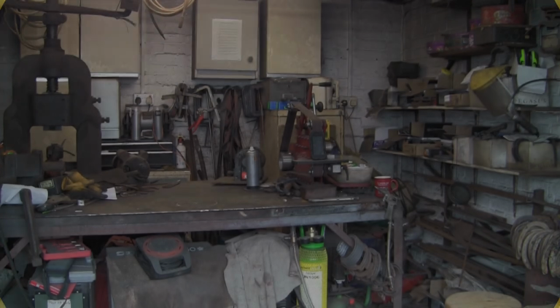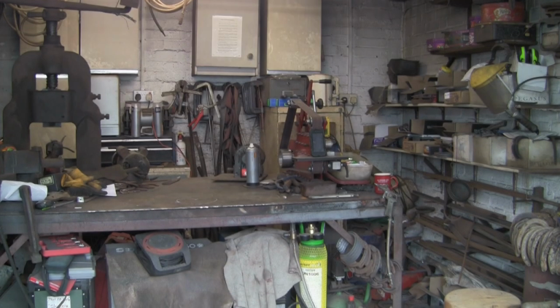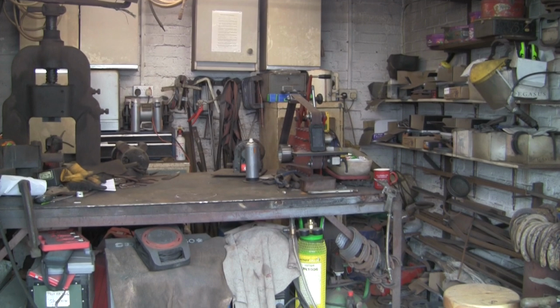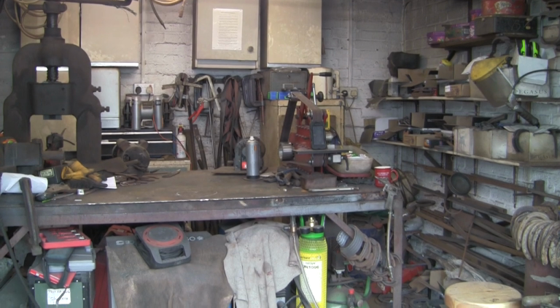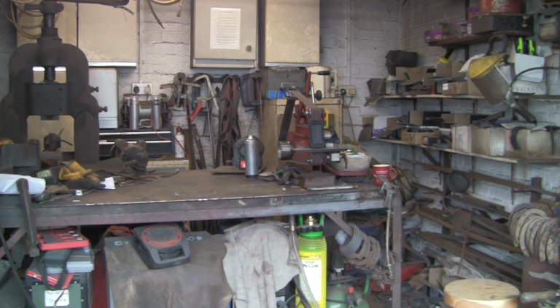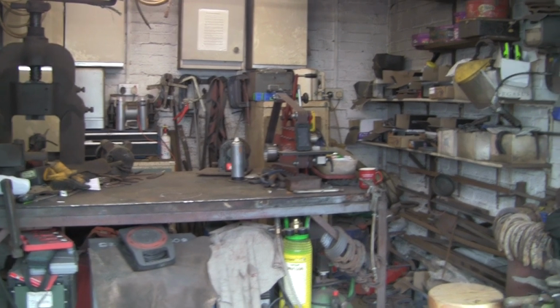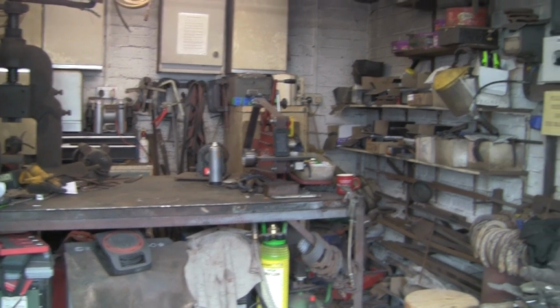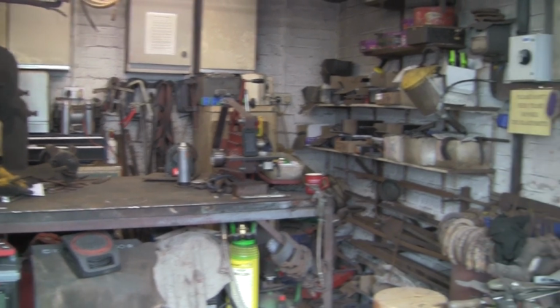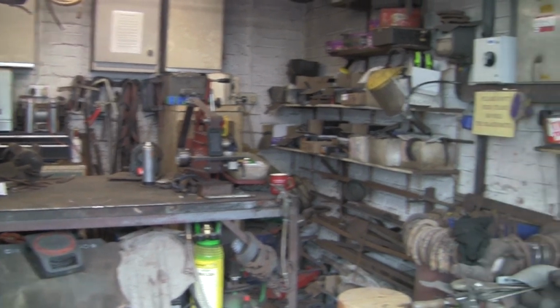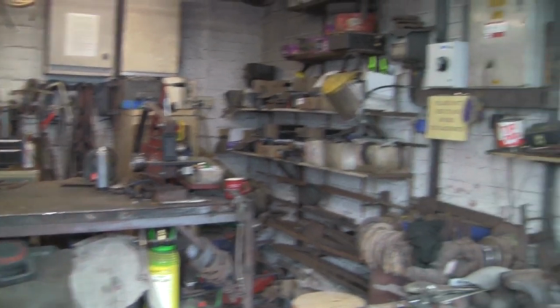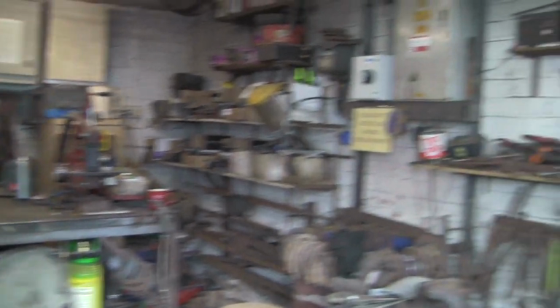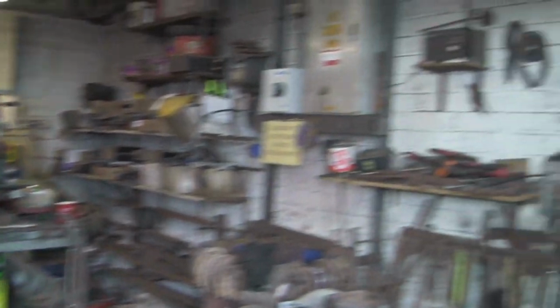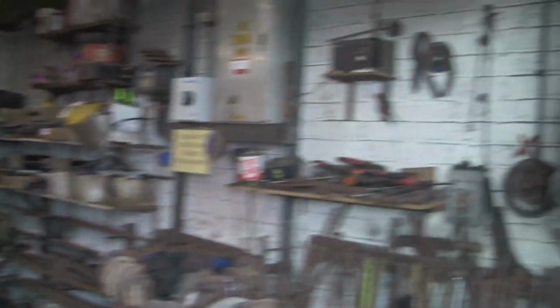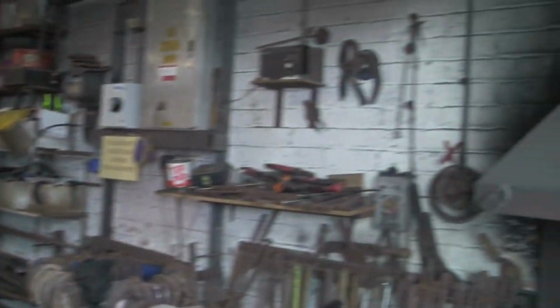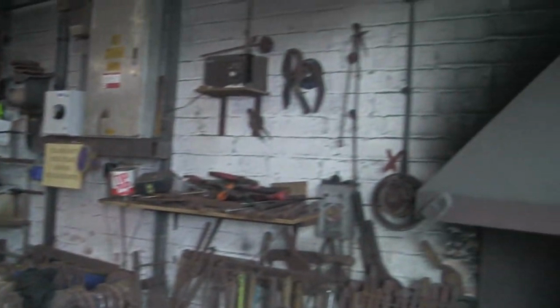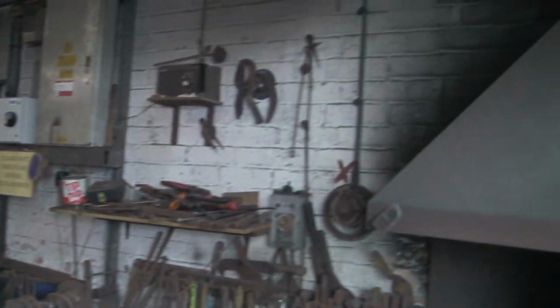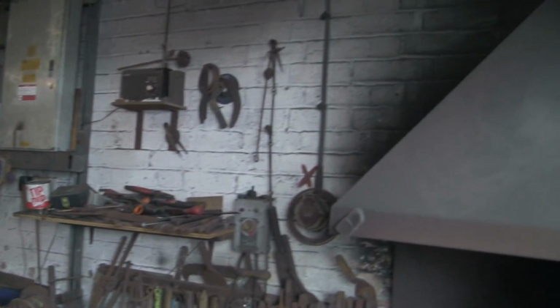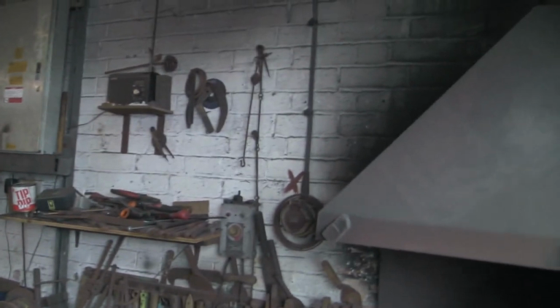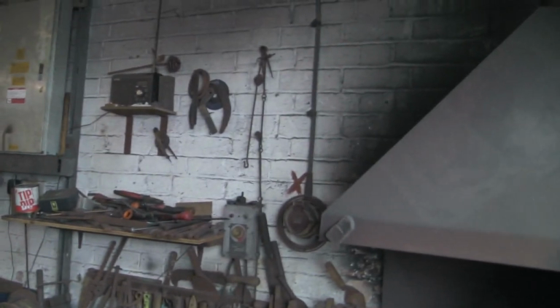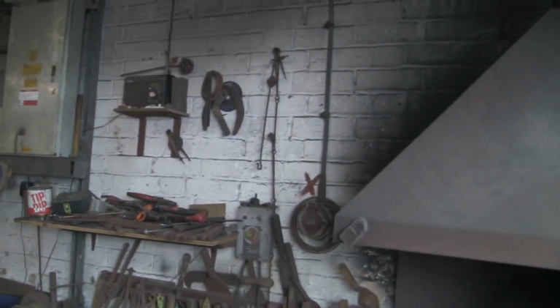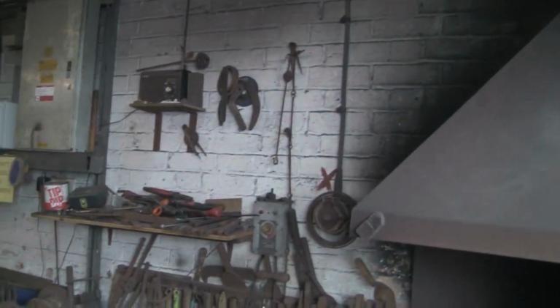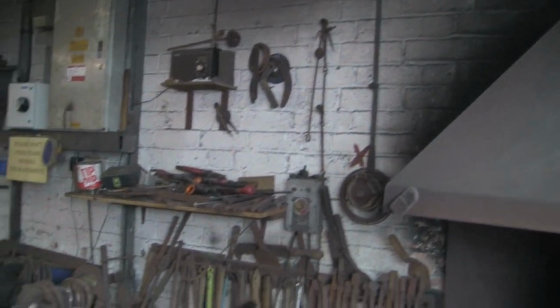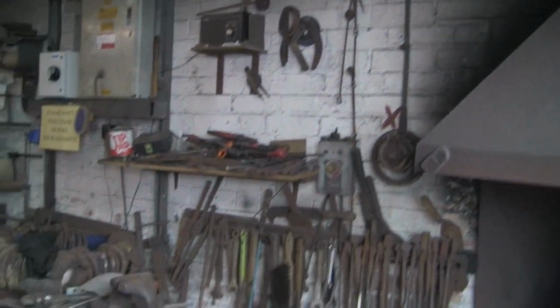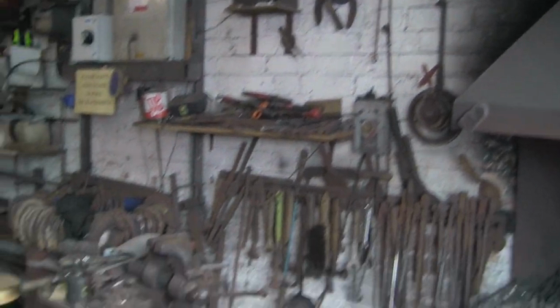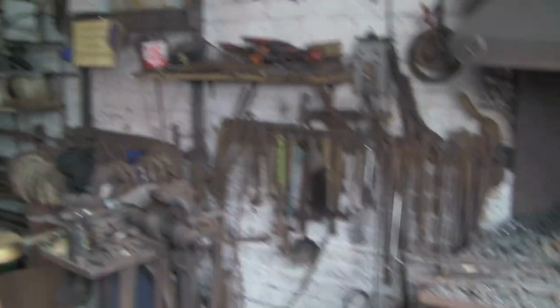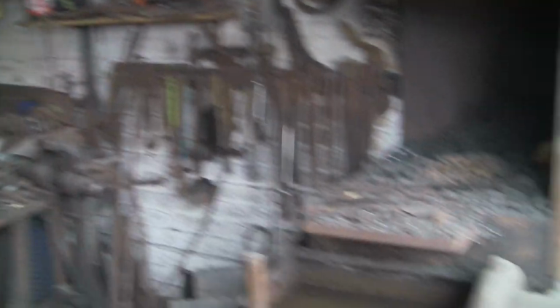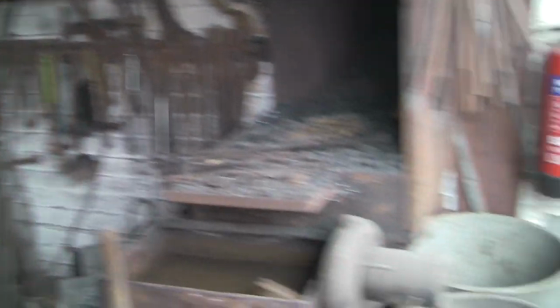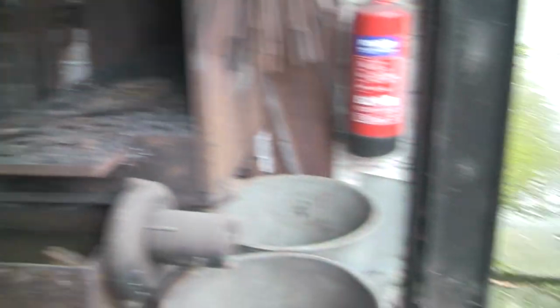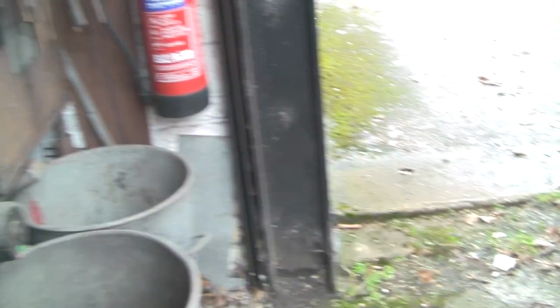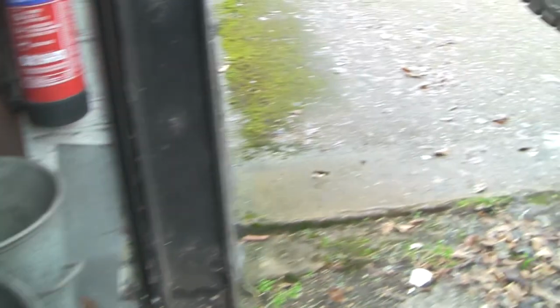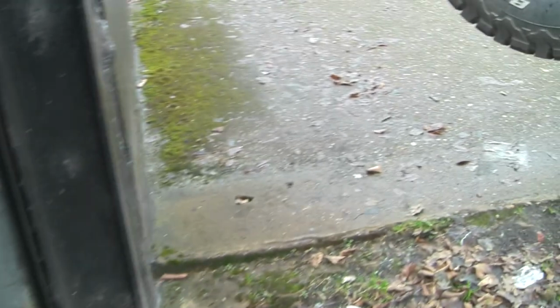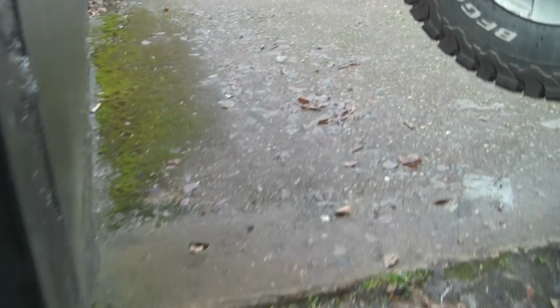OK, so I want to make myself a new clock for the workshop. There used to be one hanging up there on the wall, but it broke. So I'm going to try and make myself a new one.